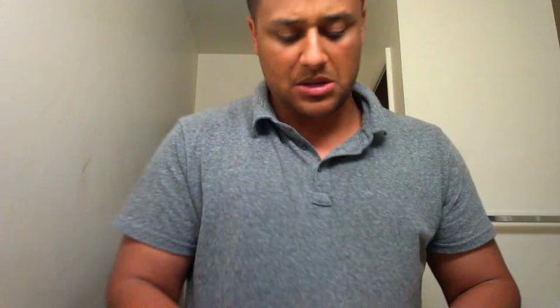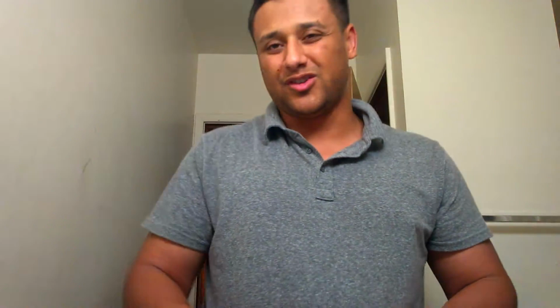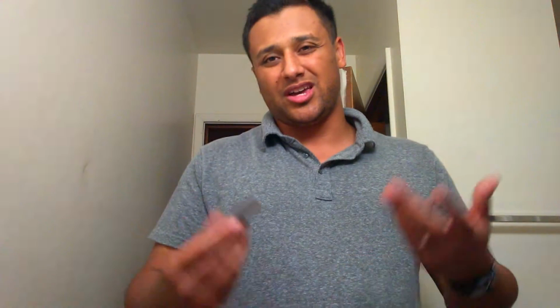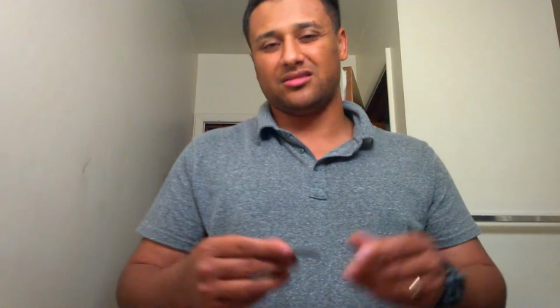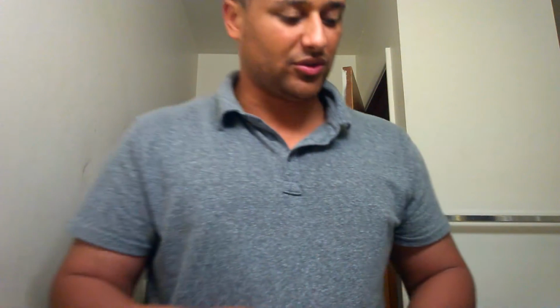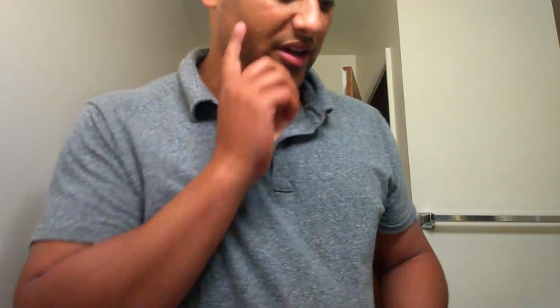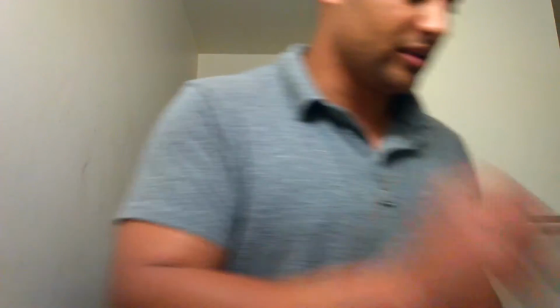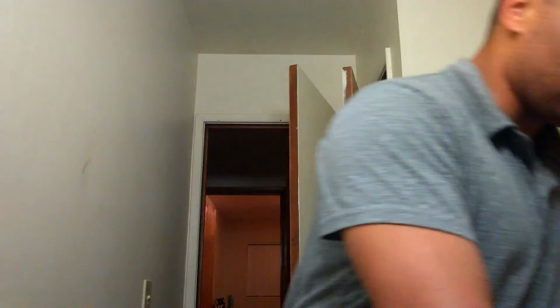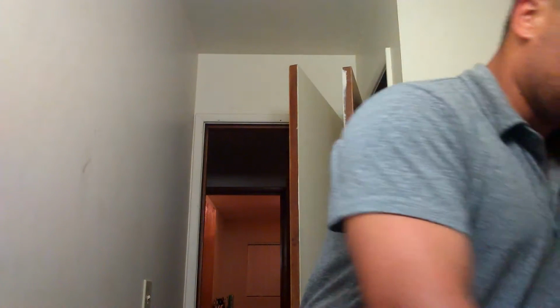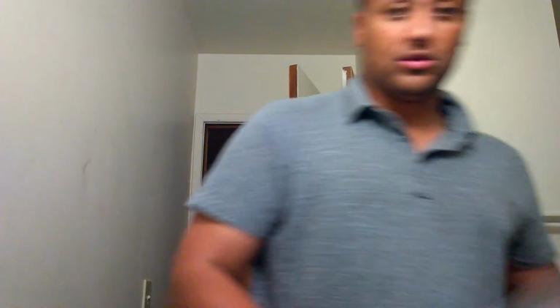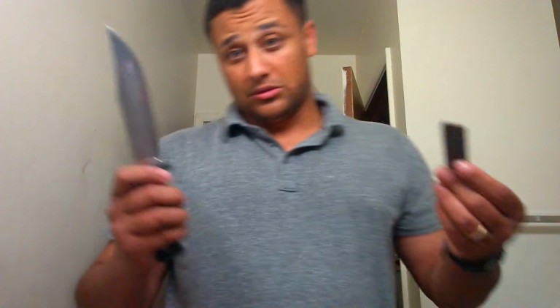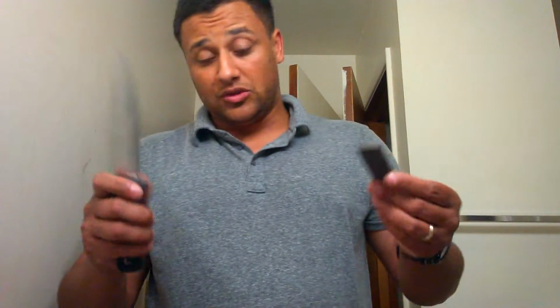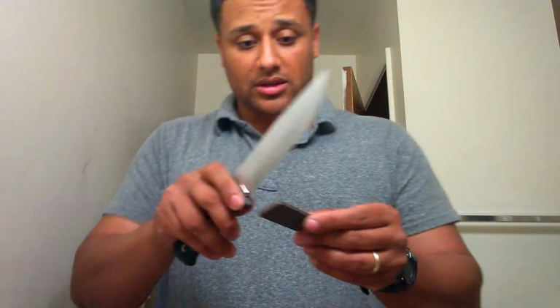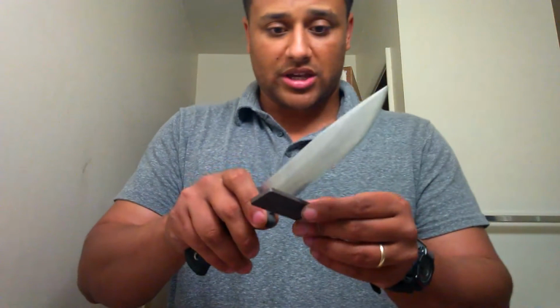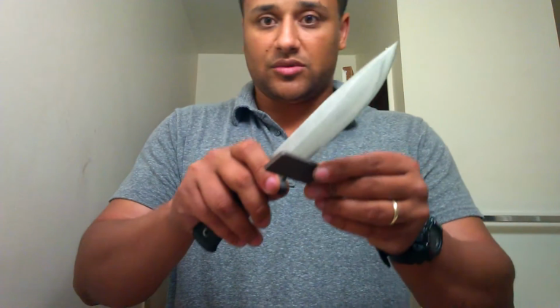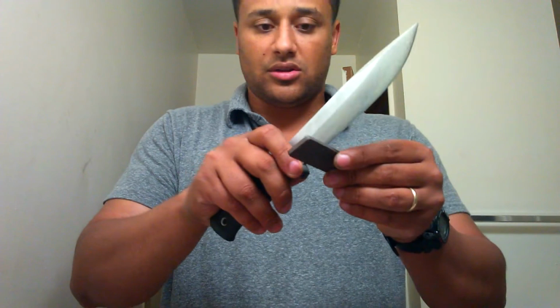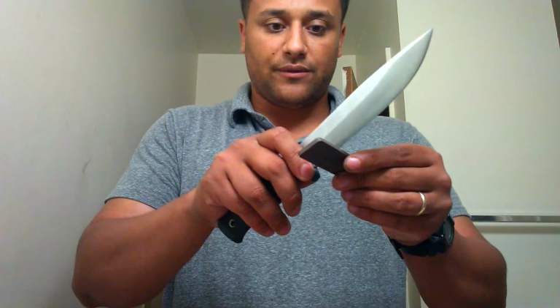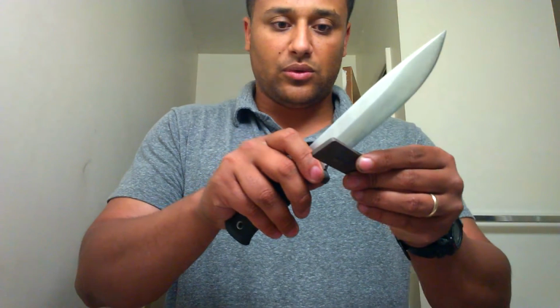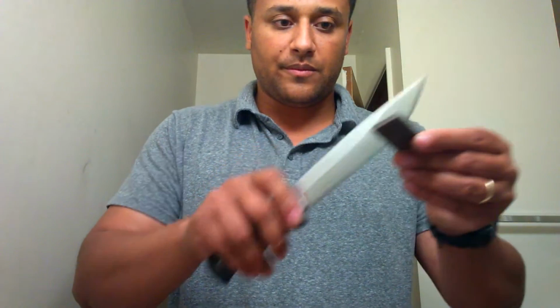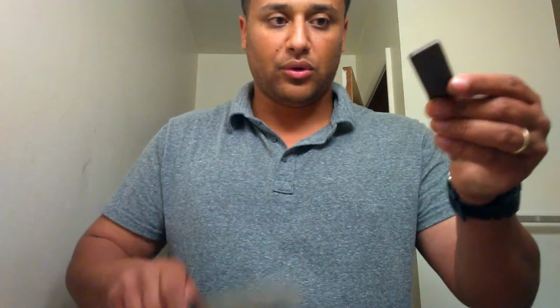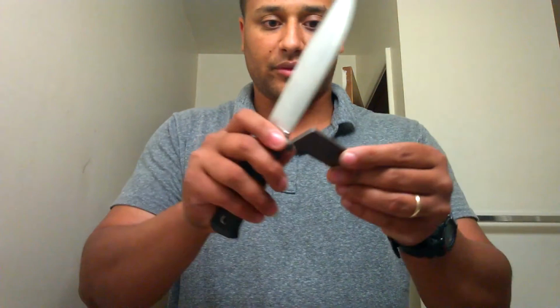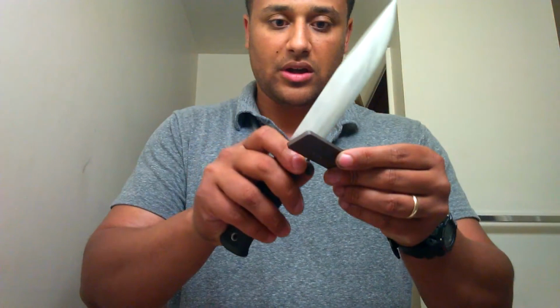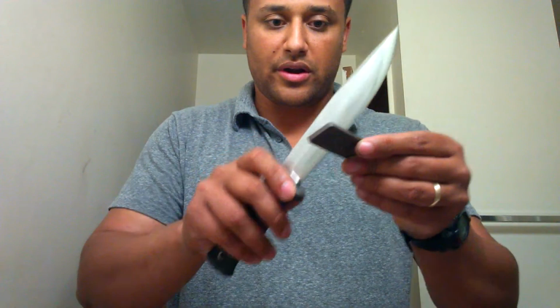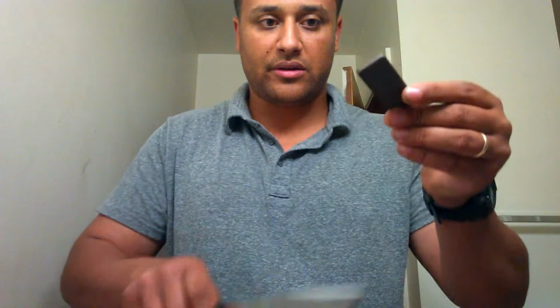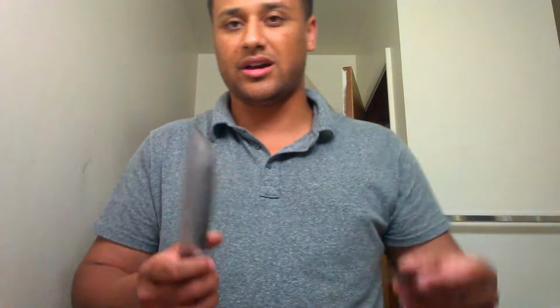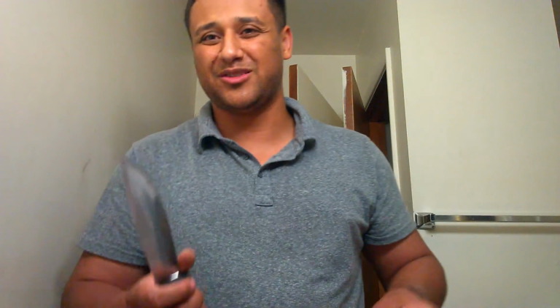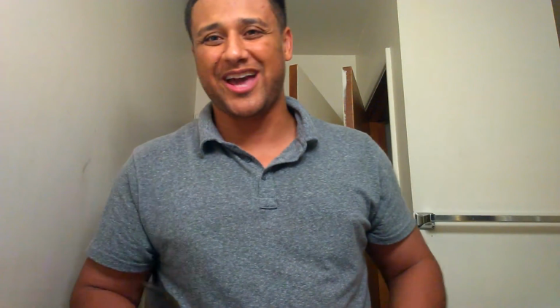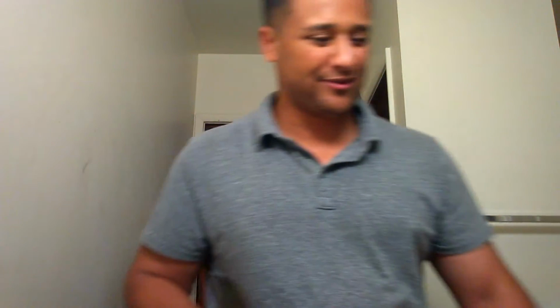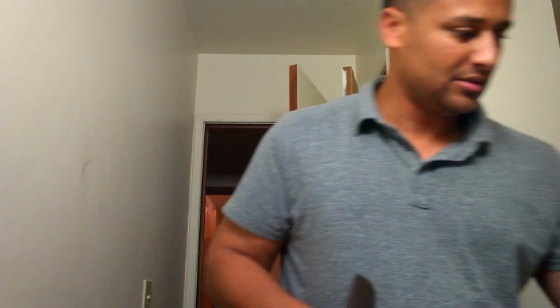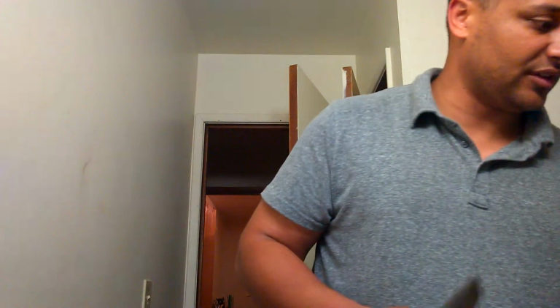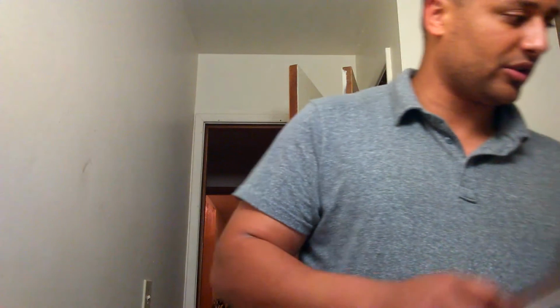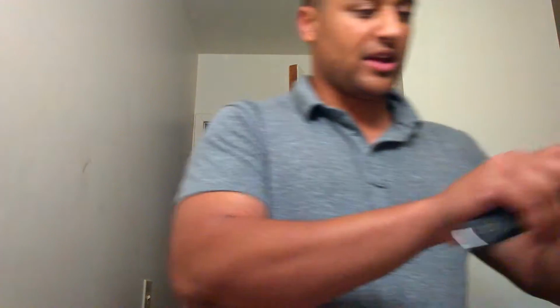Let's go ahead and show you guys how to do this by first damaging the edge. I'm just going to do a few pulls directly on there — try to cut my stone in half. Let's see how it cuts now.